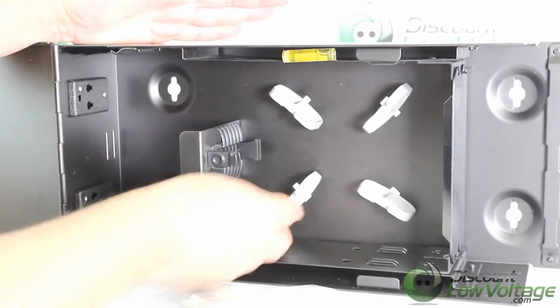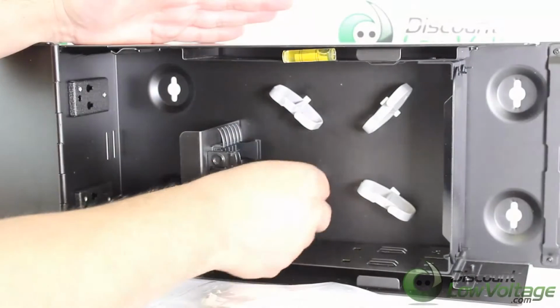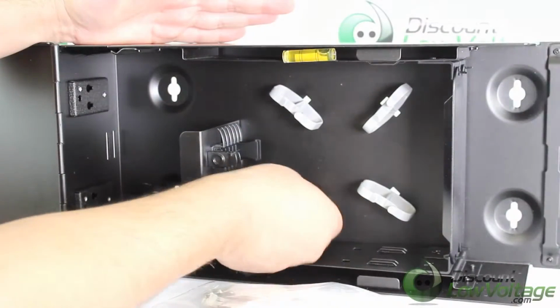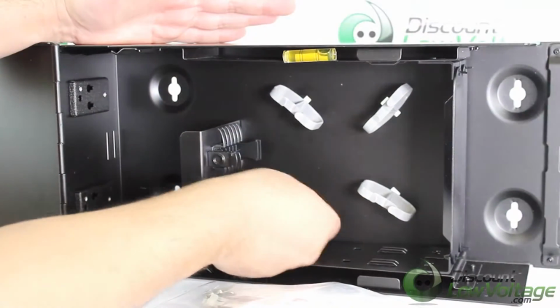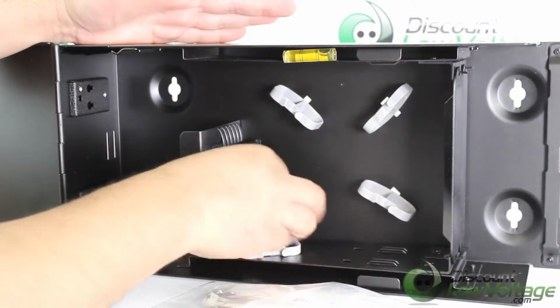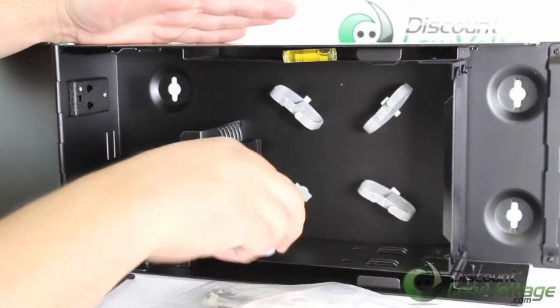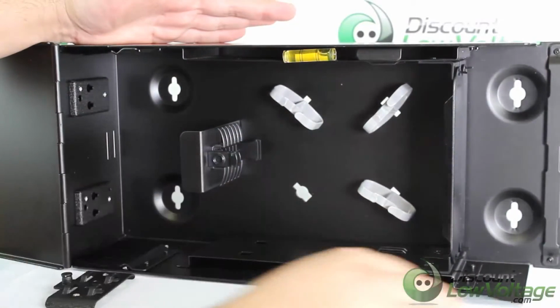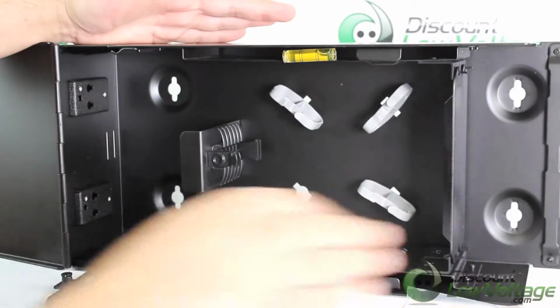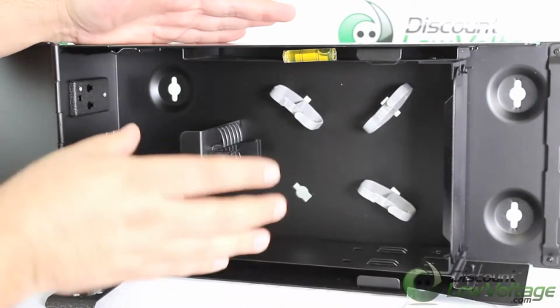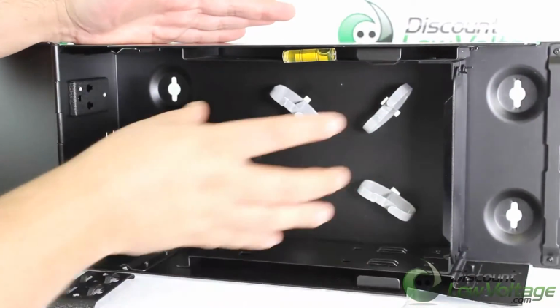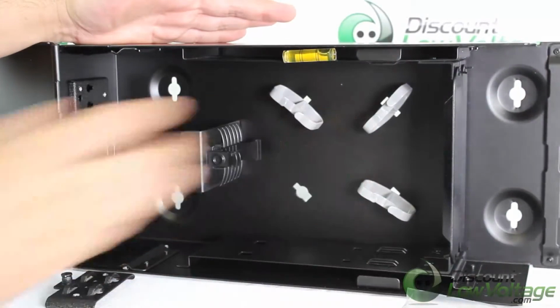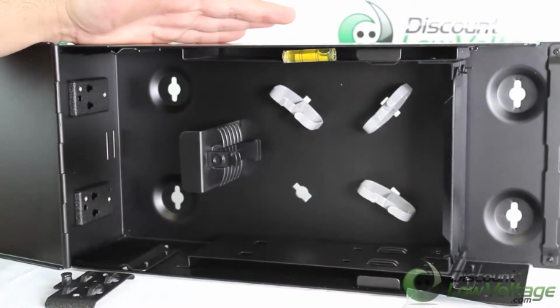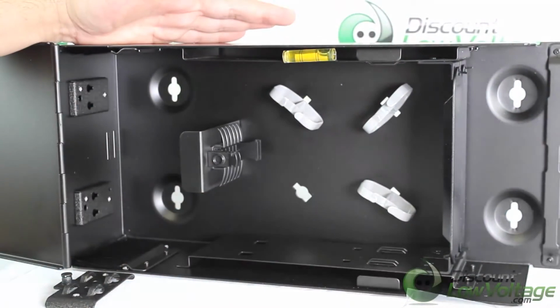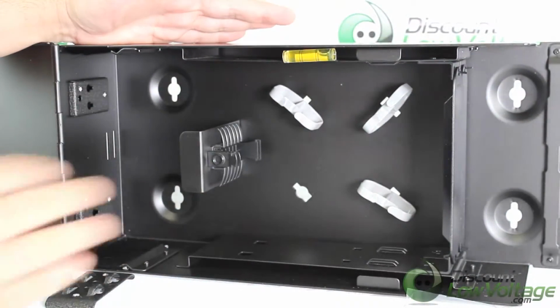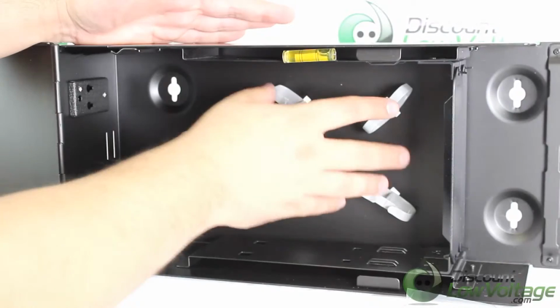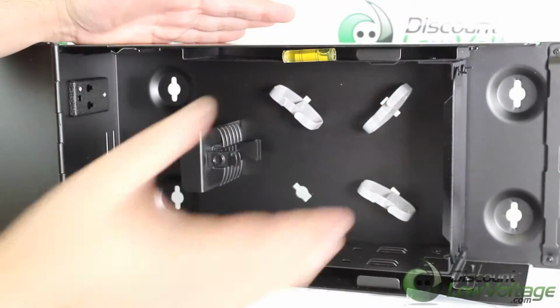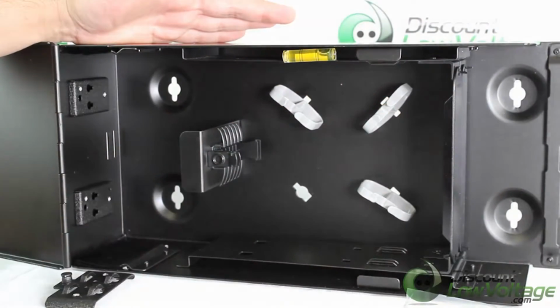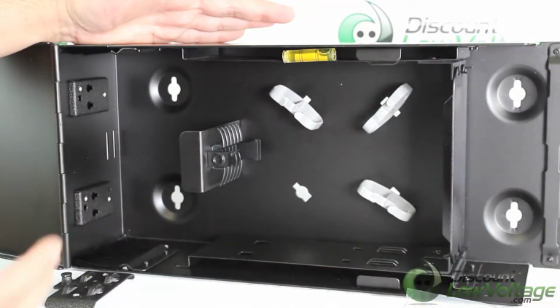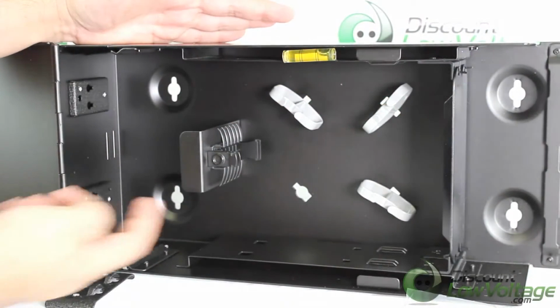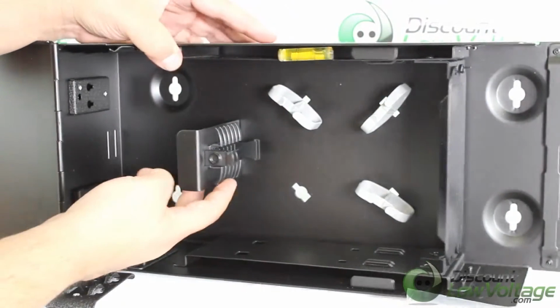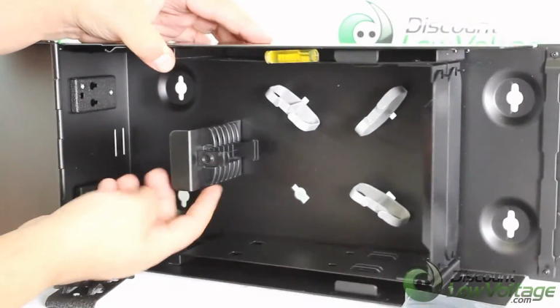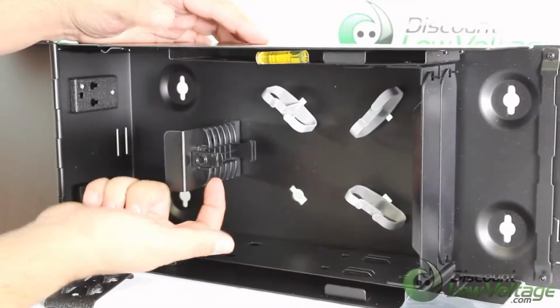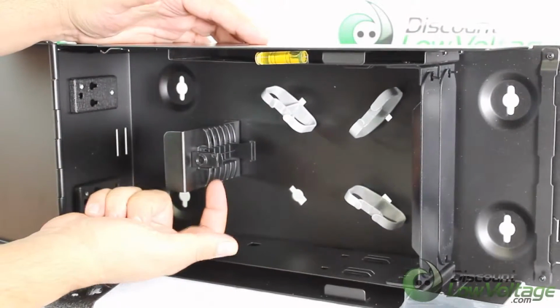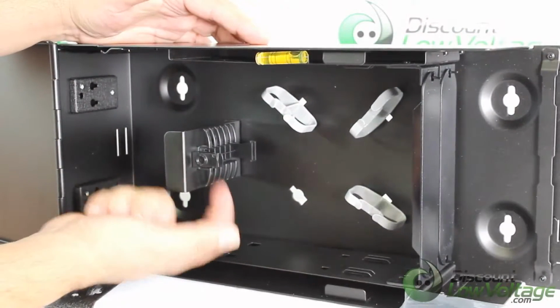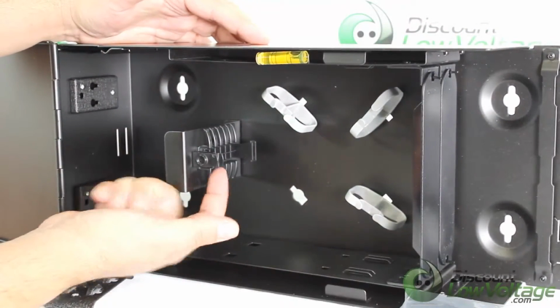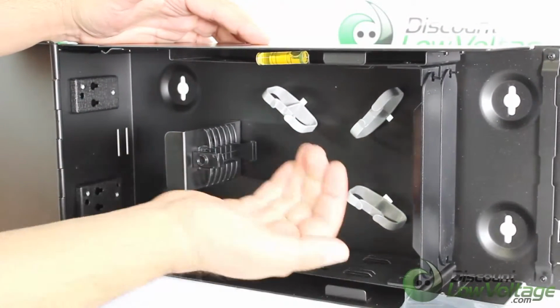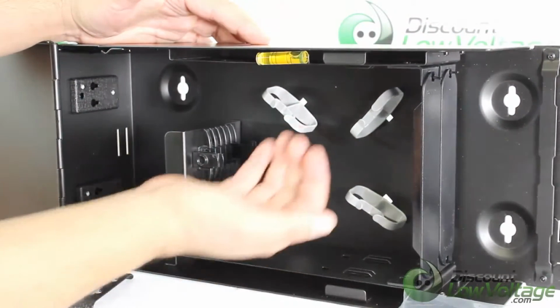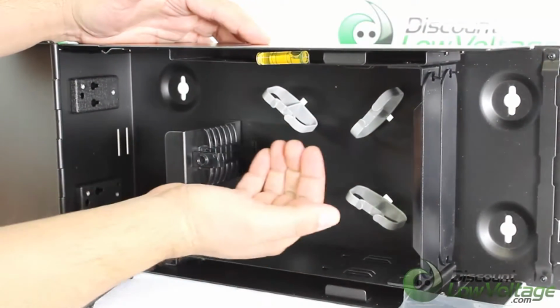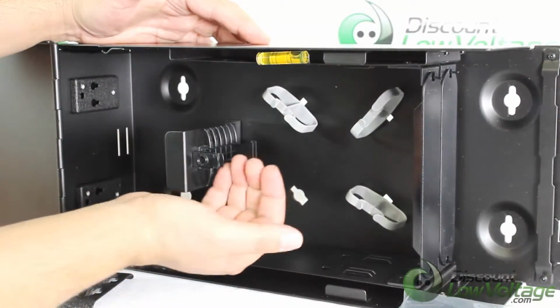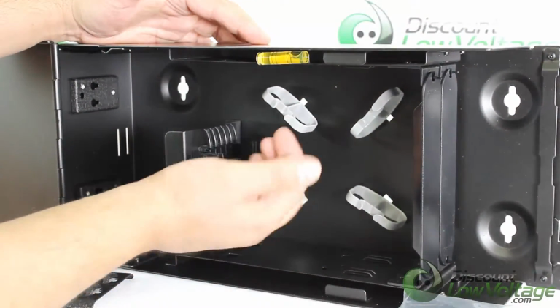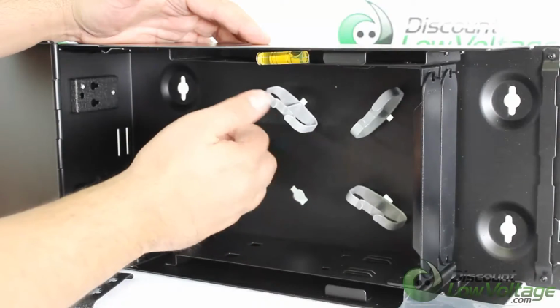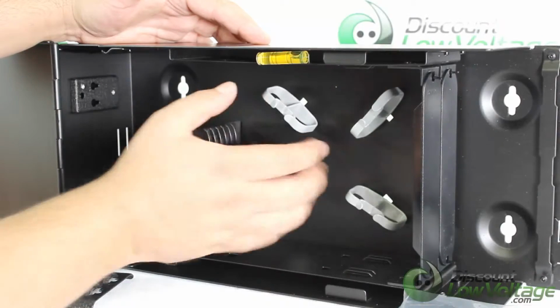You do have cable retainers right here and these are removable. So if you want to fill it with cassettes you can go ahead and do that — just remove those retainers and the cassettes sit right in there.